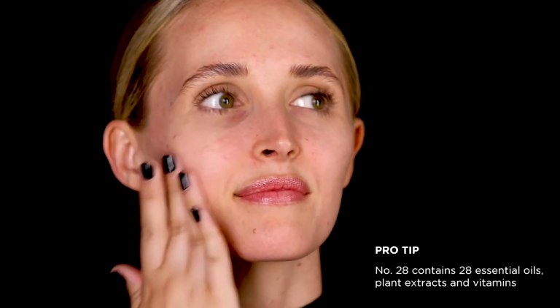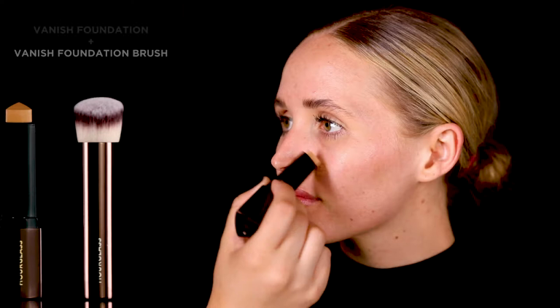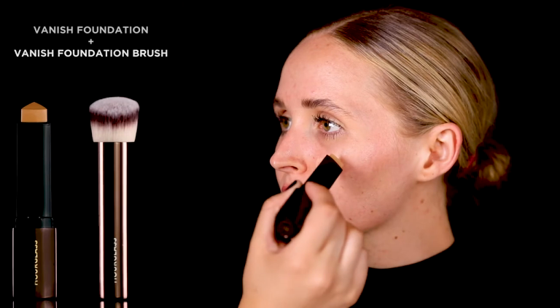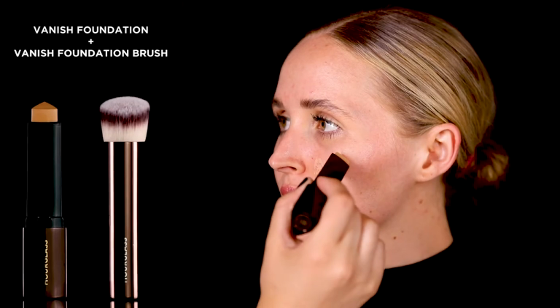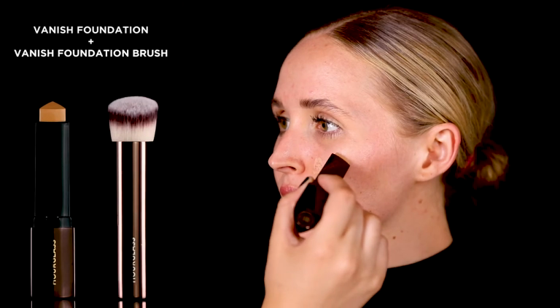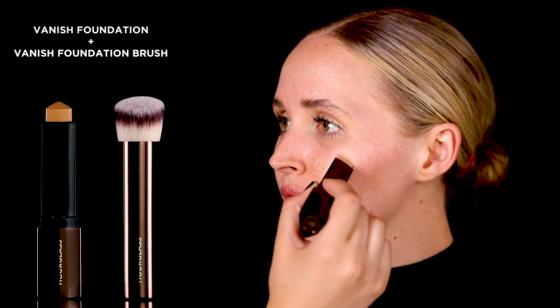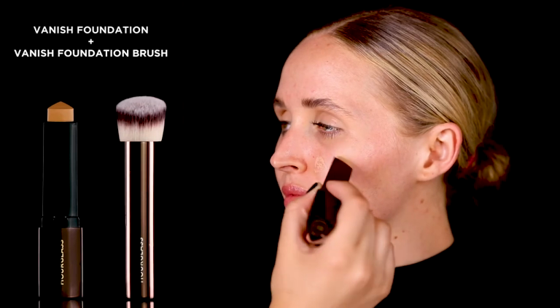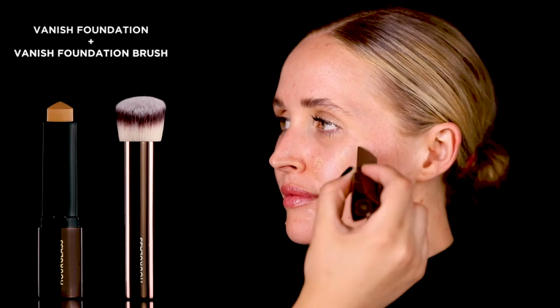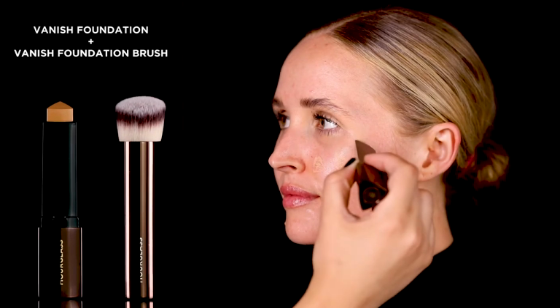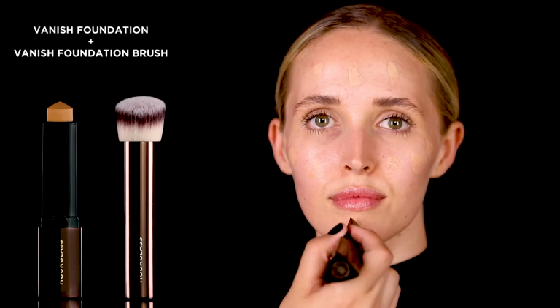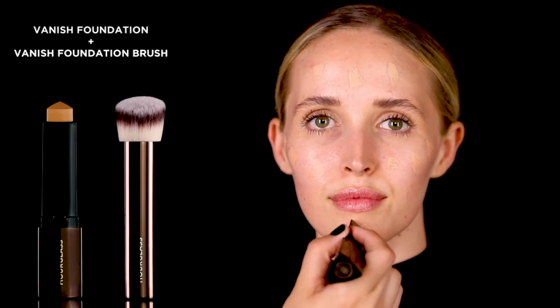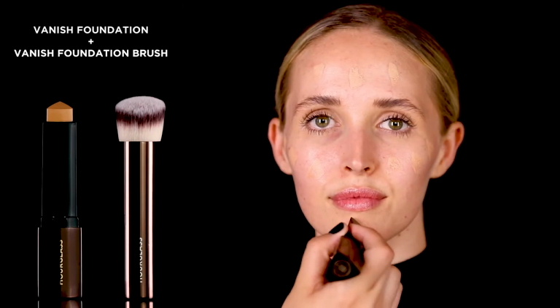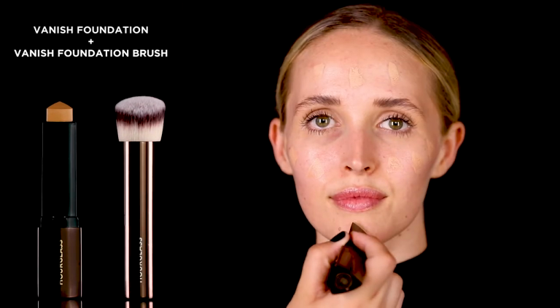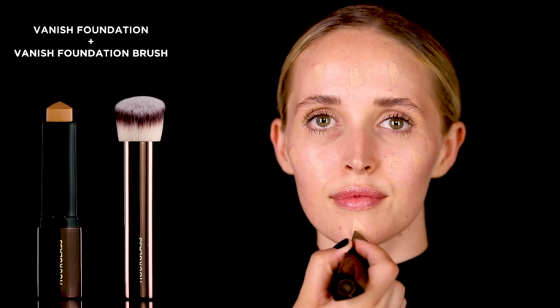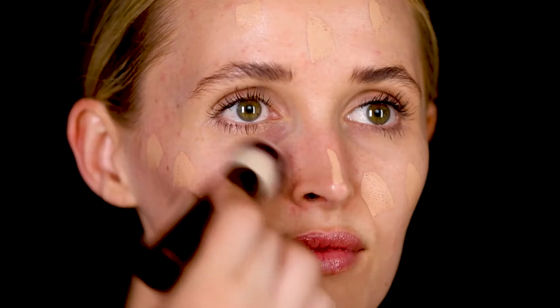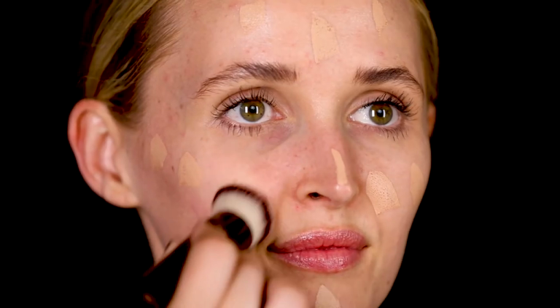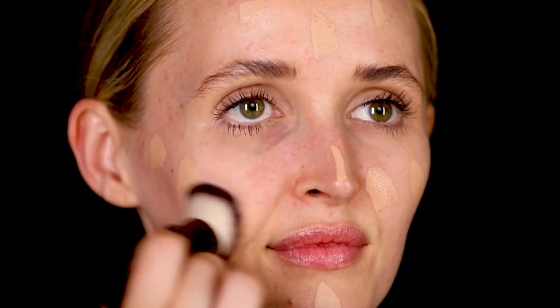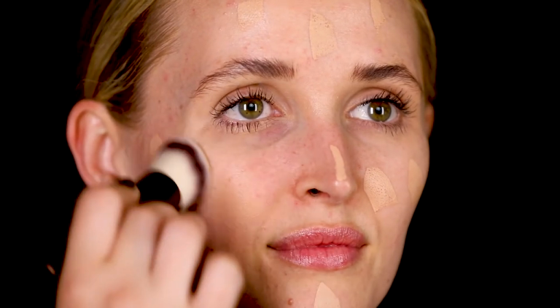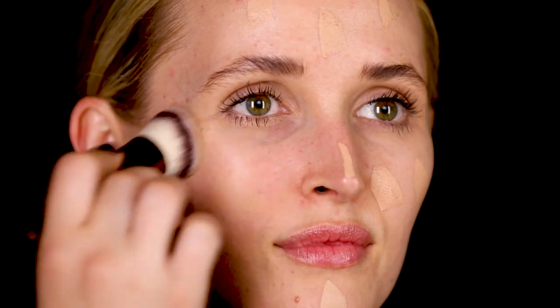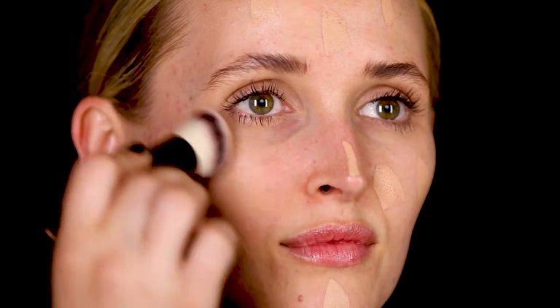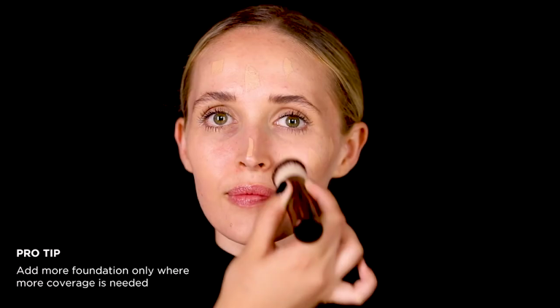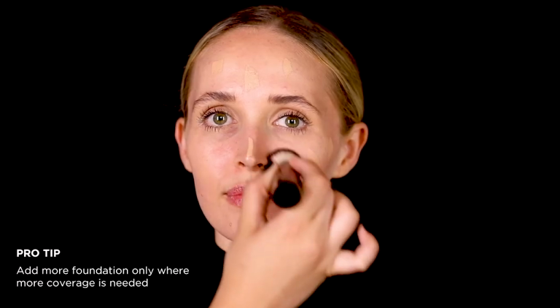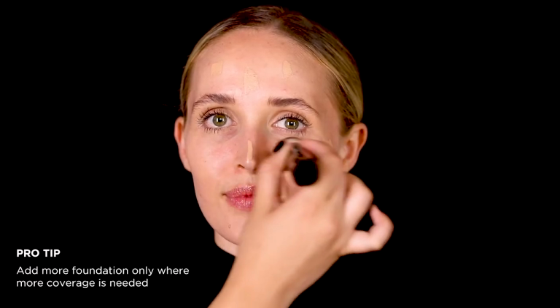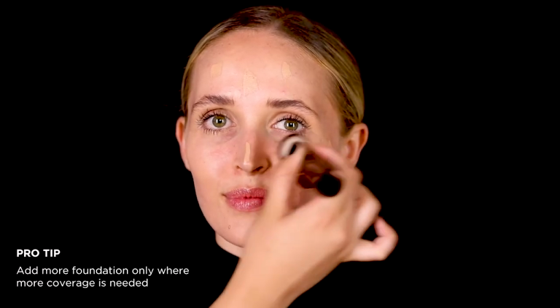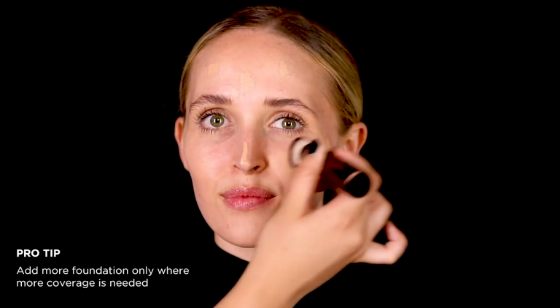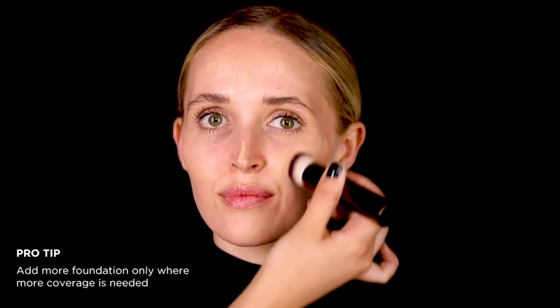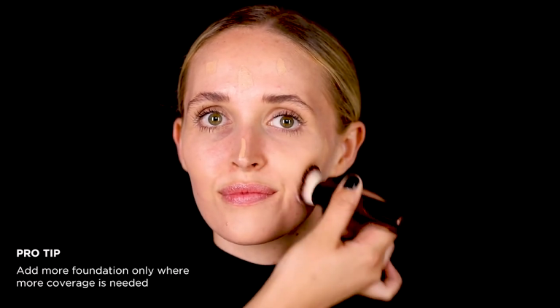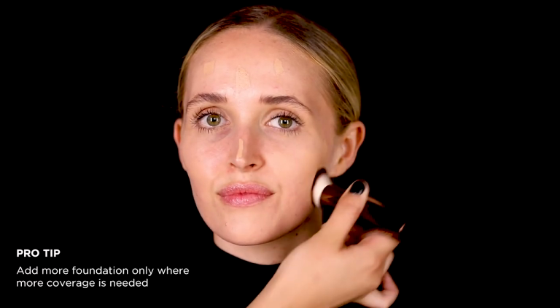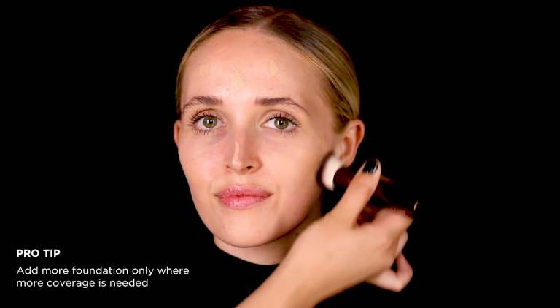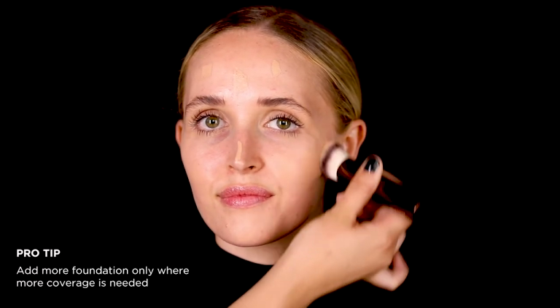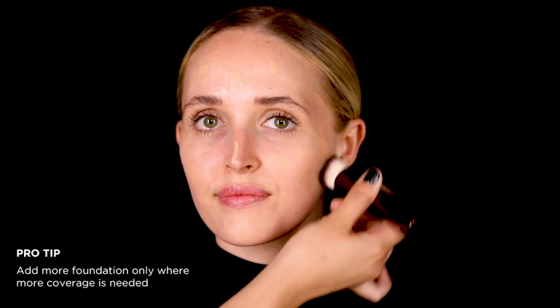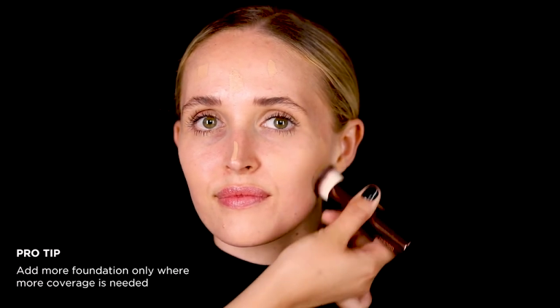Dot Vanish on the center of the face, forehead and chin. Using the Vanish Foundation Brush, buff the product into the skin until you have a seamless finish.